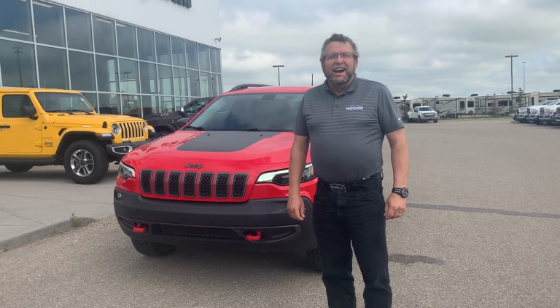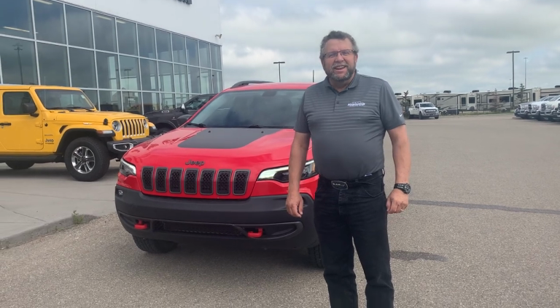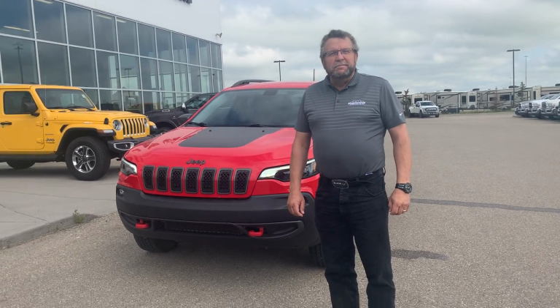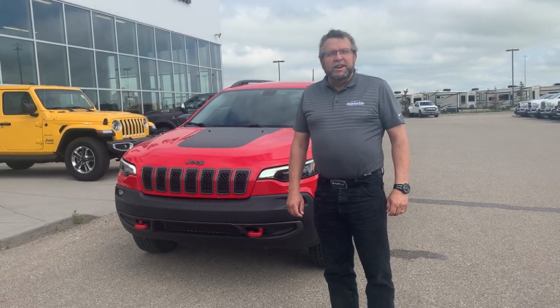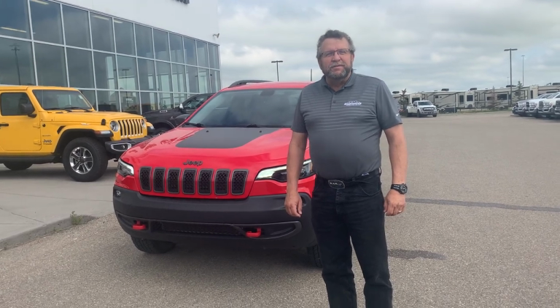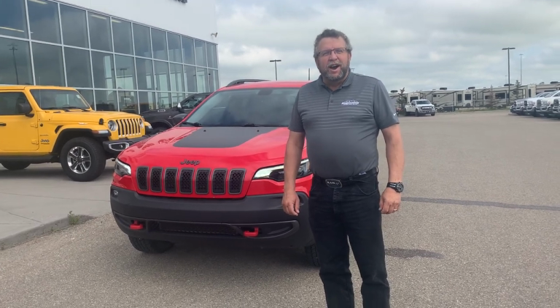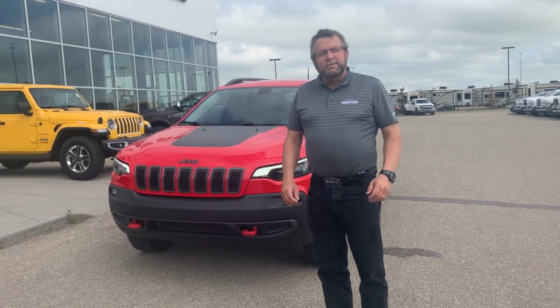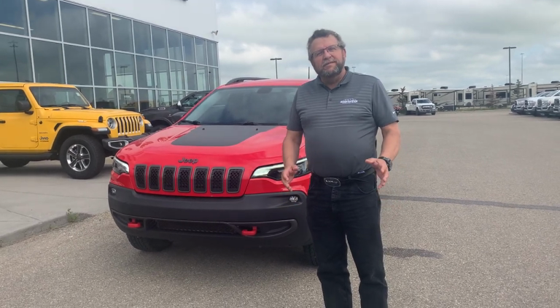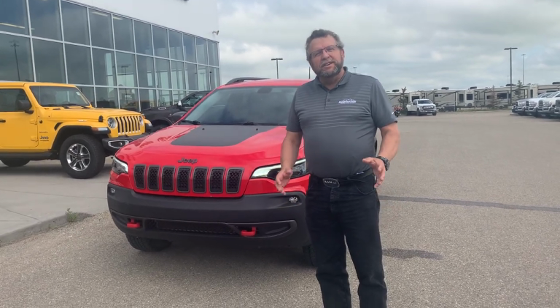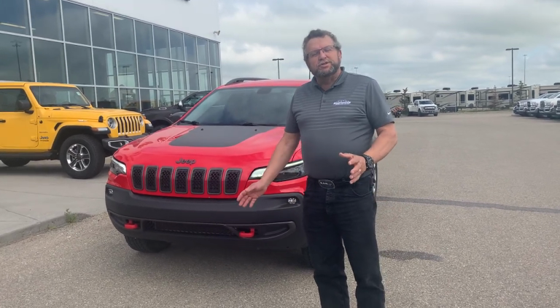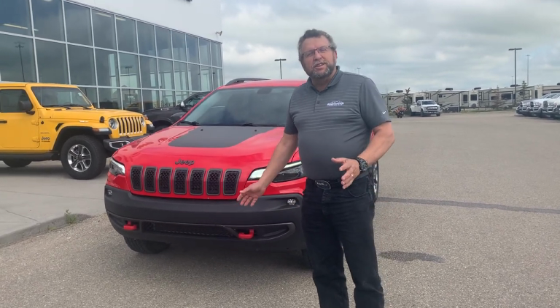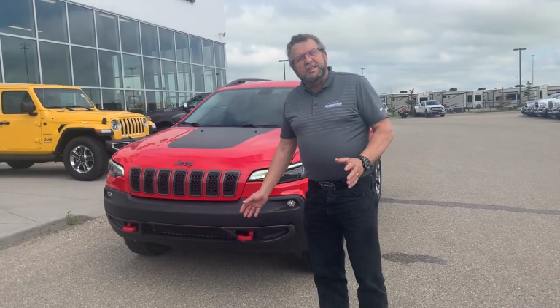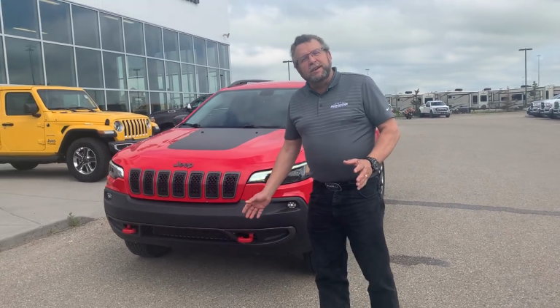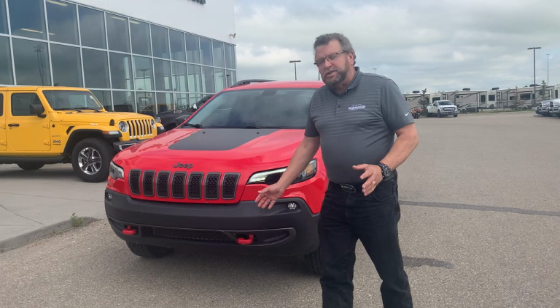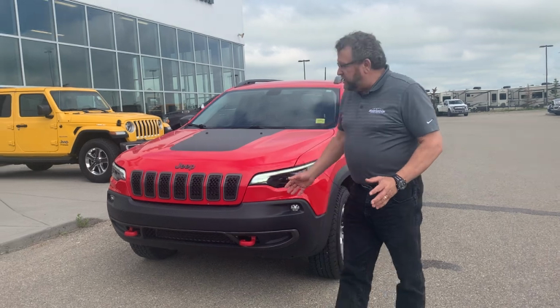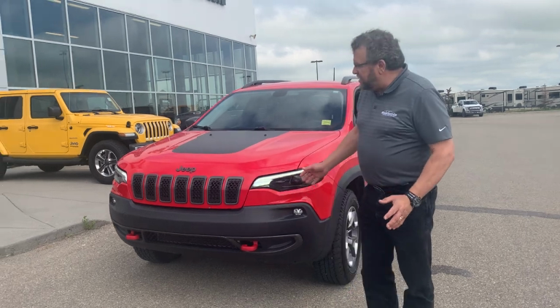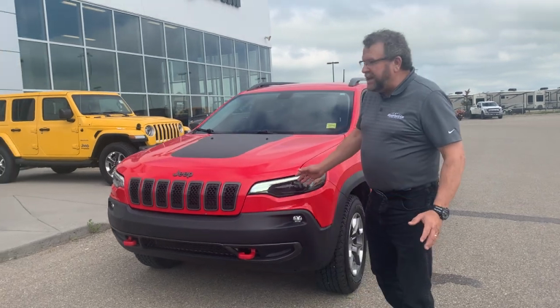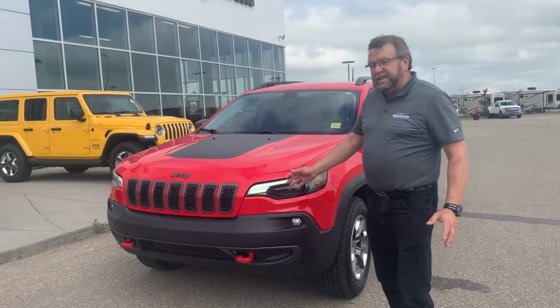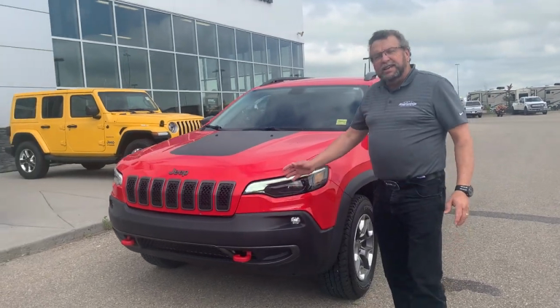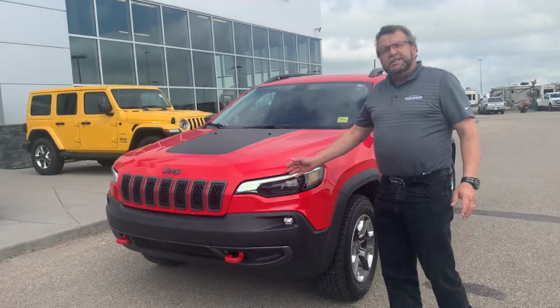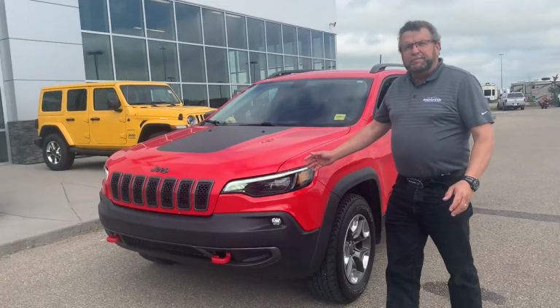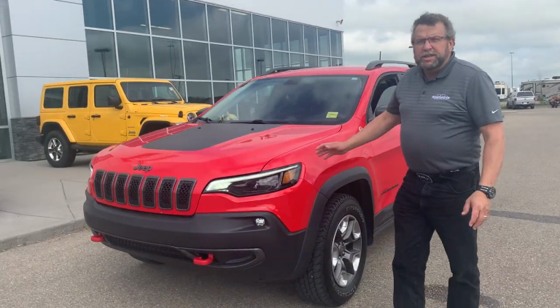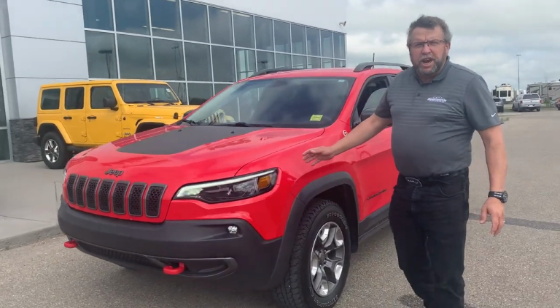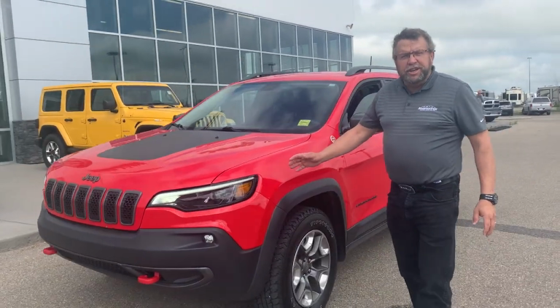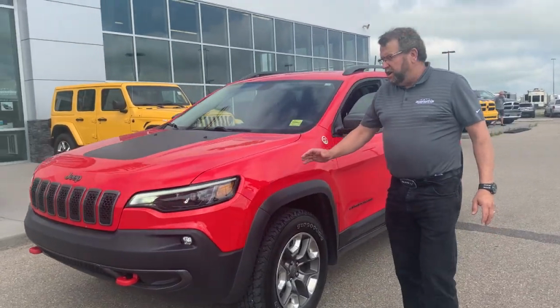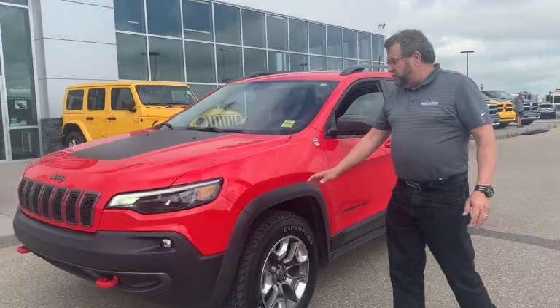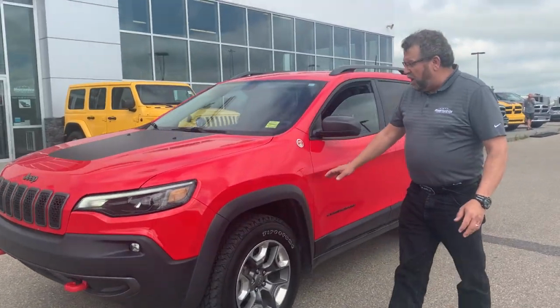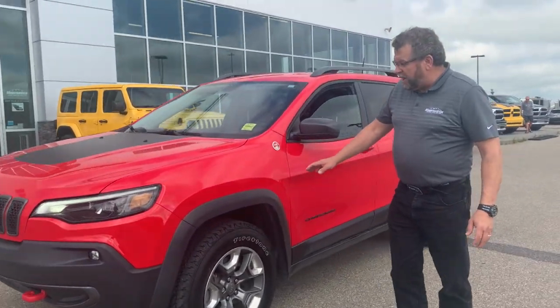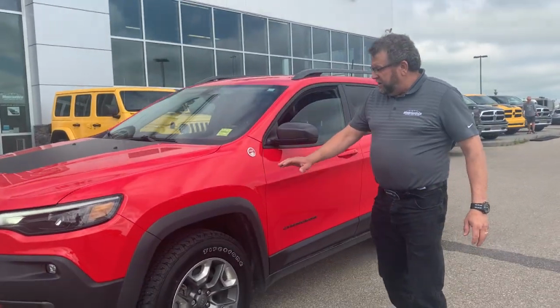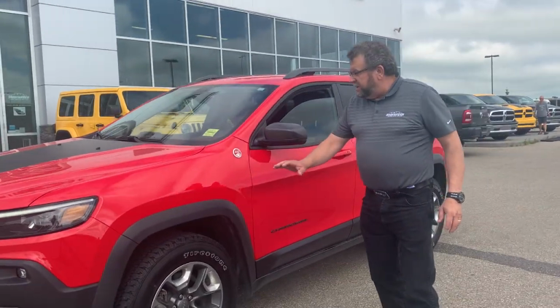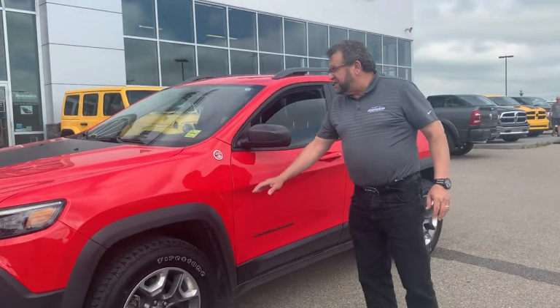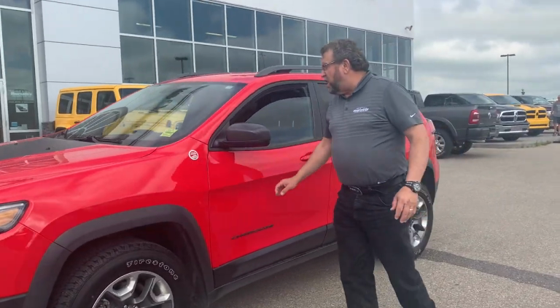Hi there, Steve McFarland here from Mountain View Dodge. What I have here is a nice trade that just came in — it's a 2019 Jeep Cherokee Trailhawk. Nice car.